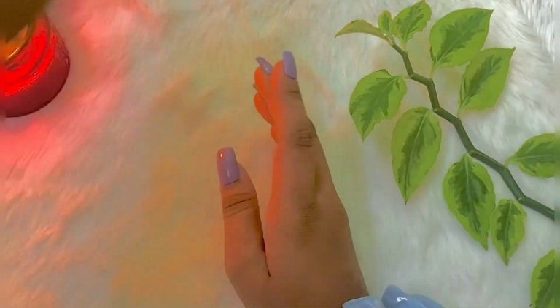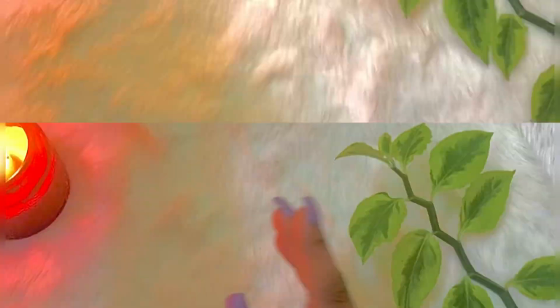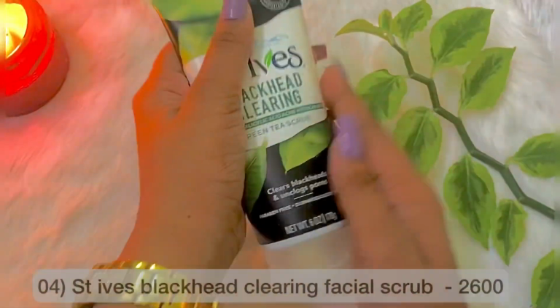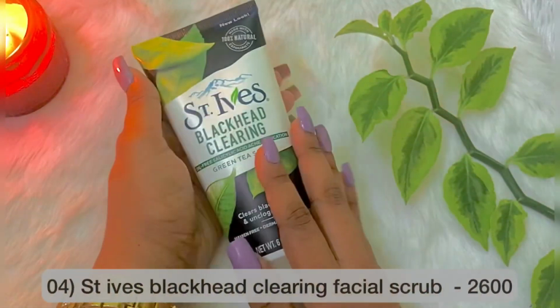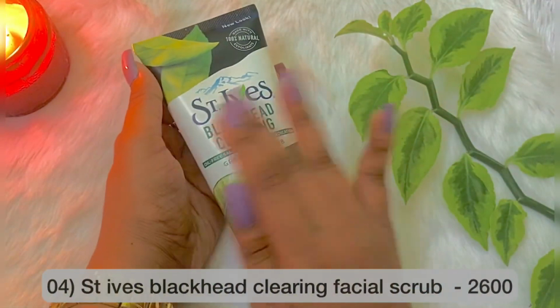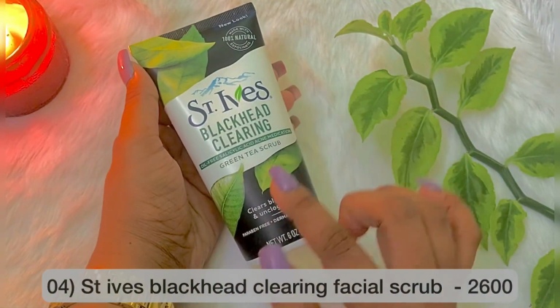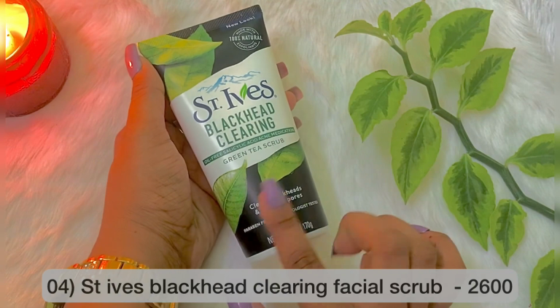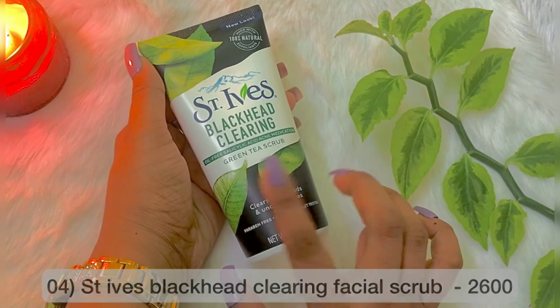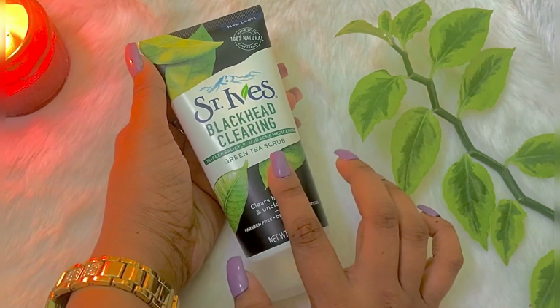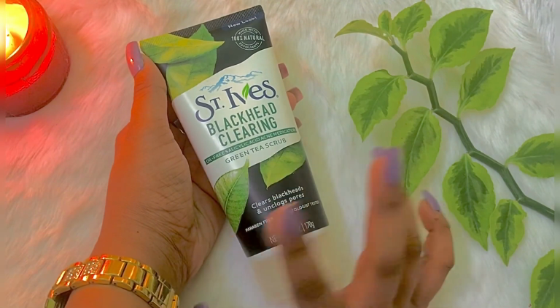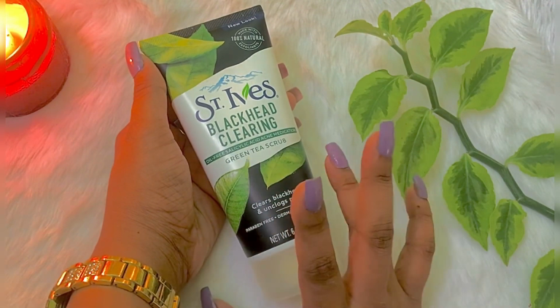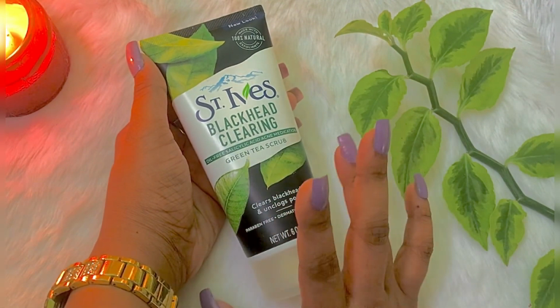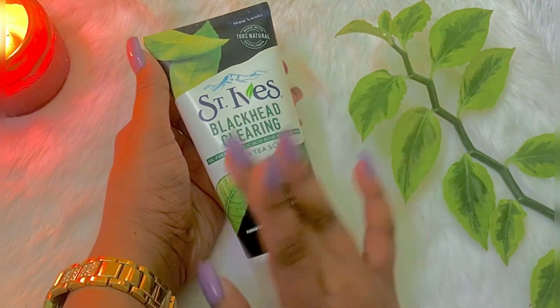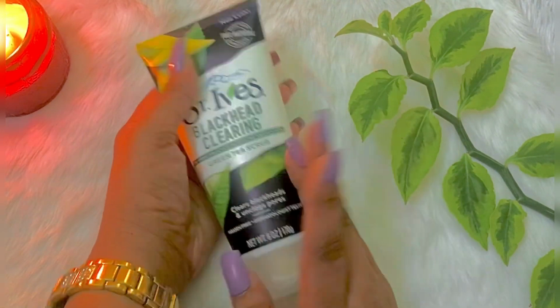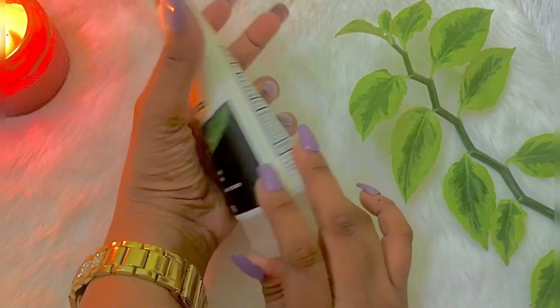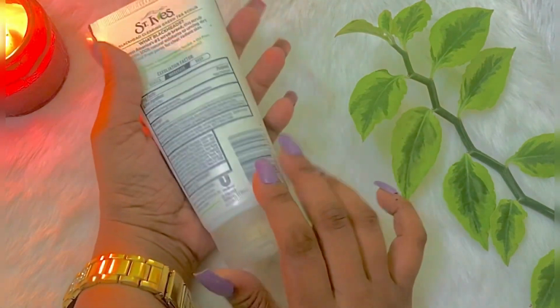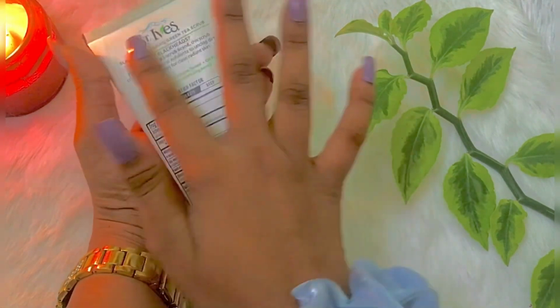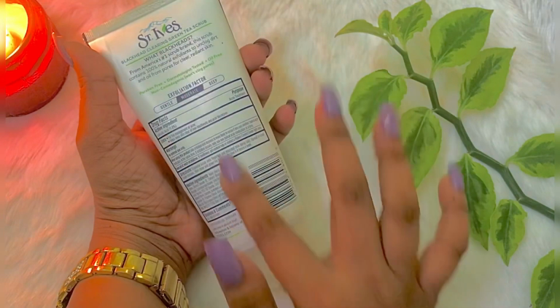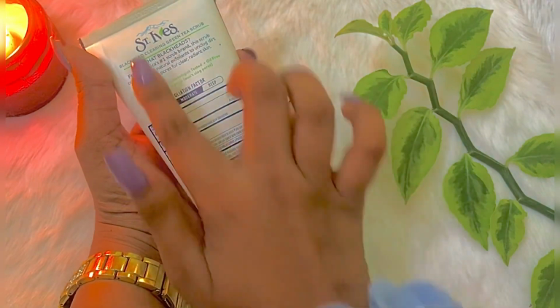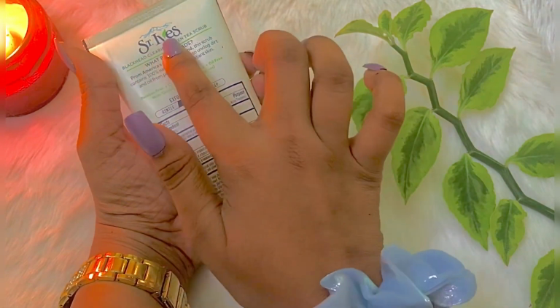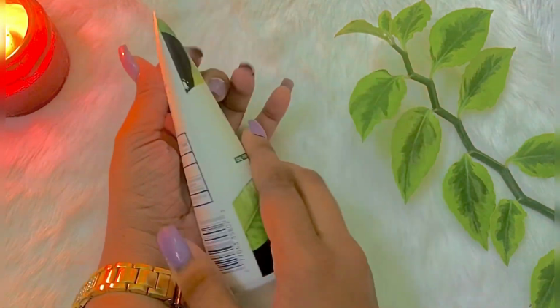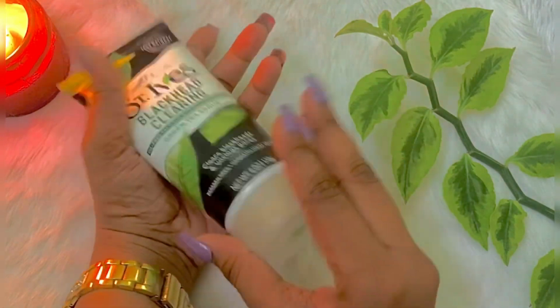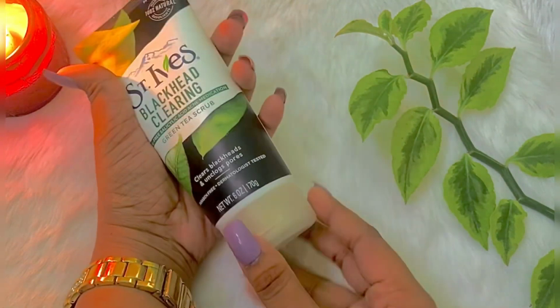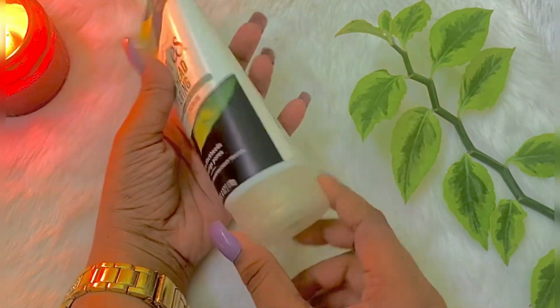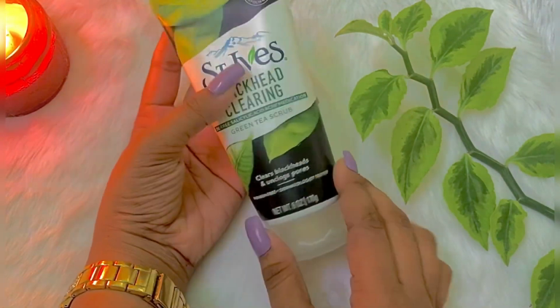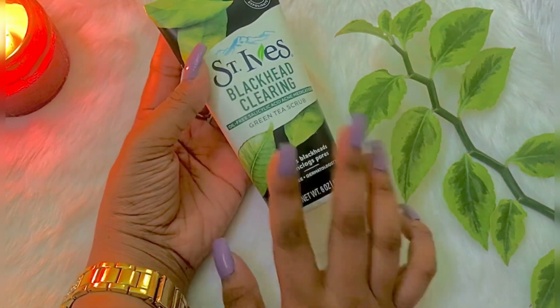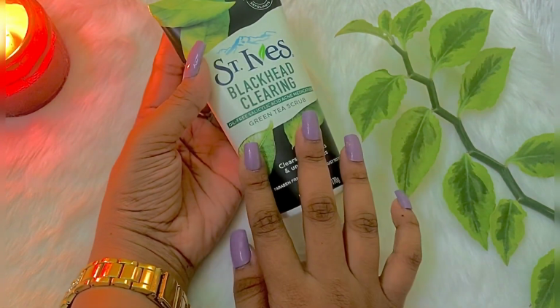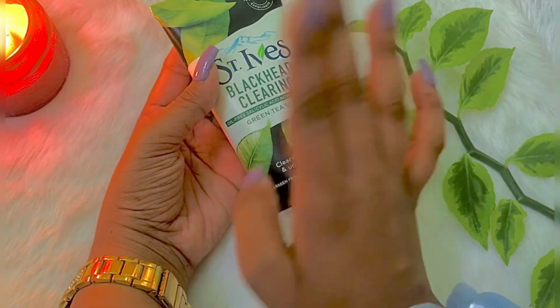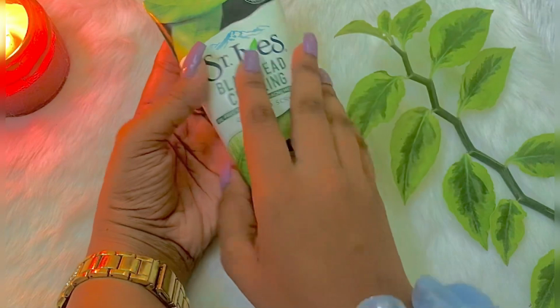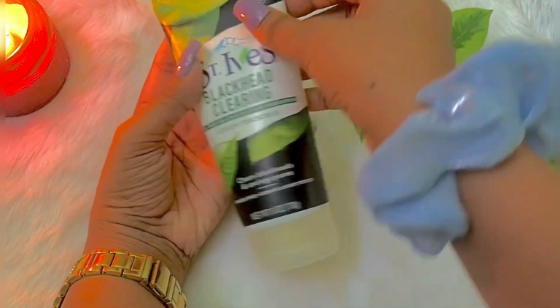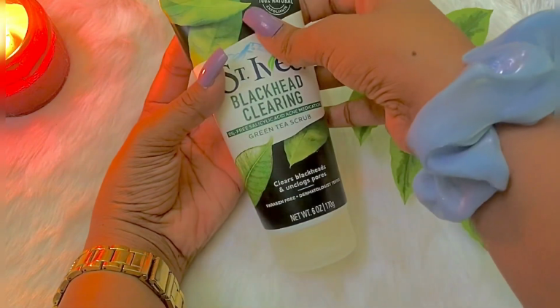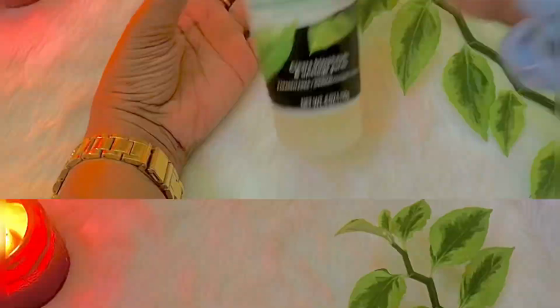This is called Blackhead Clearing Green Tea Facial Scrub. This targets blackheads, whiteheads, and skin. We have also collected that product.